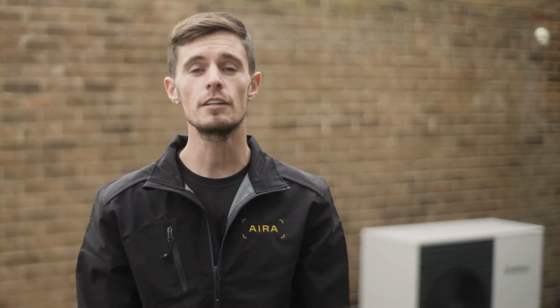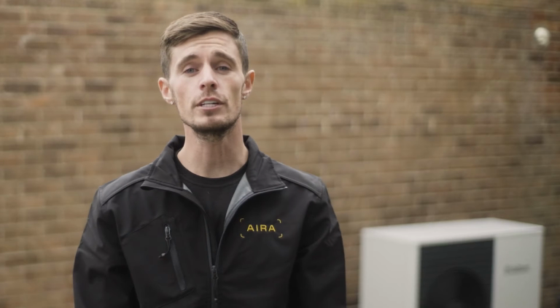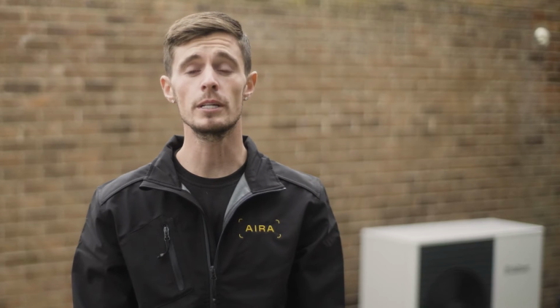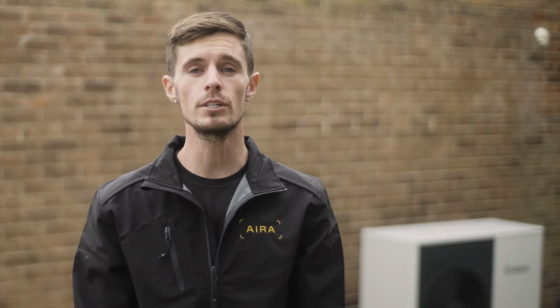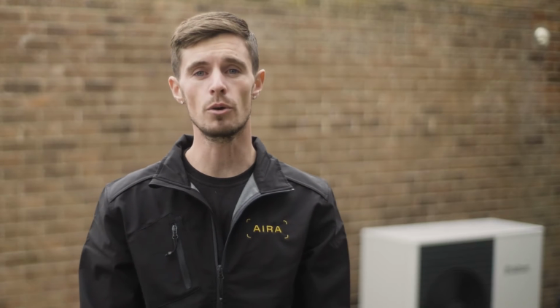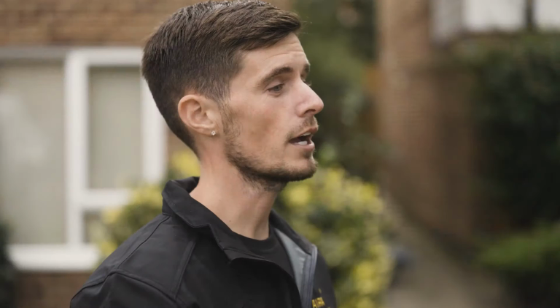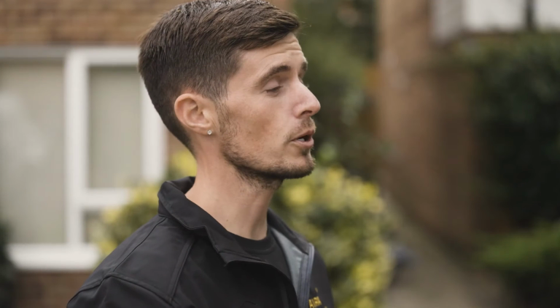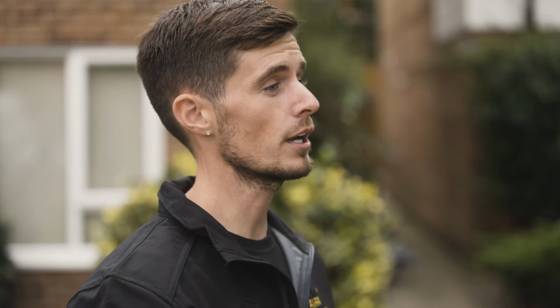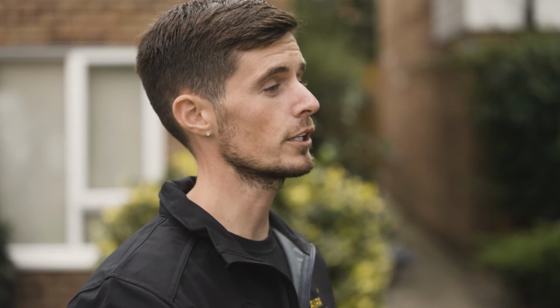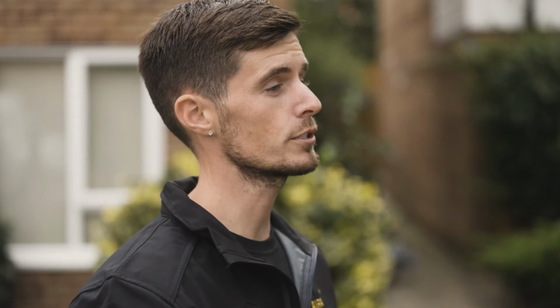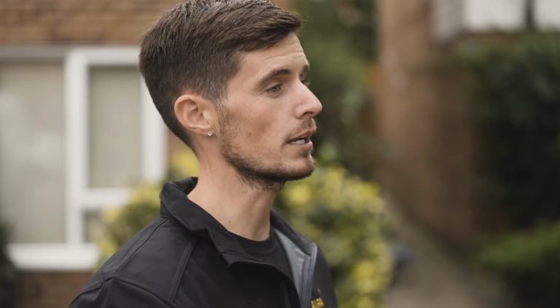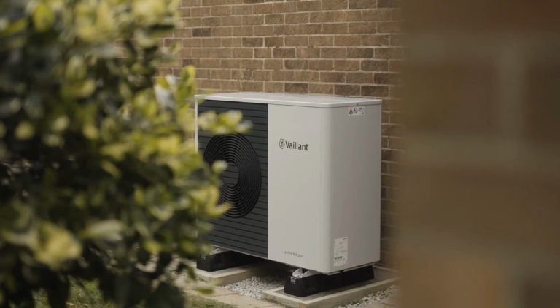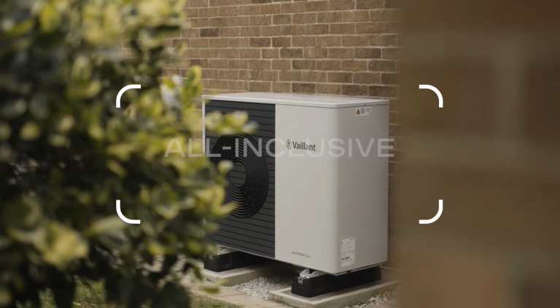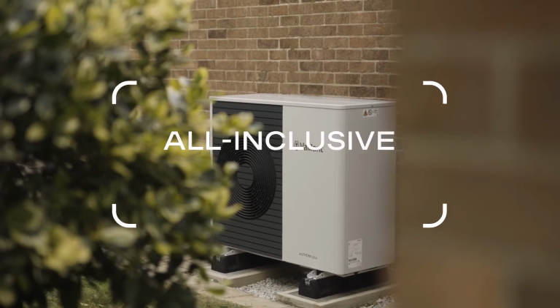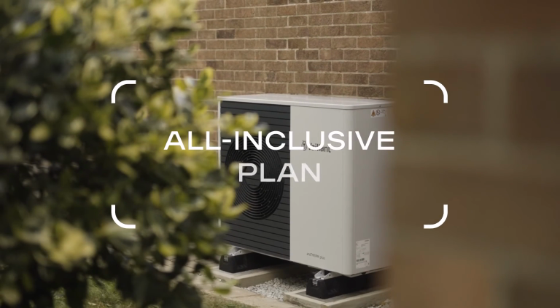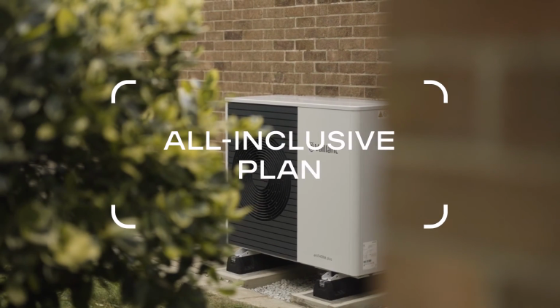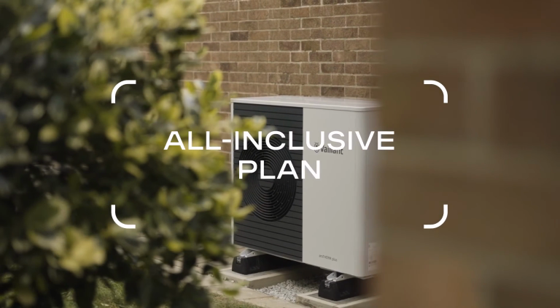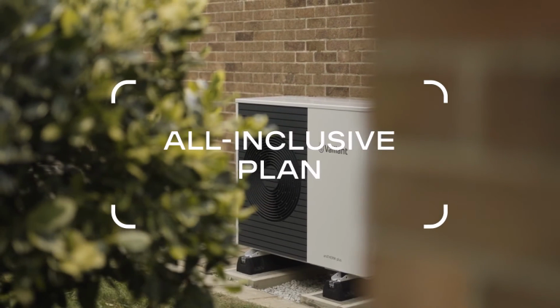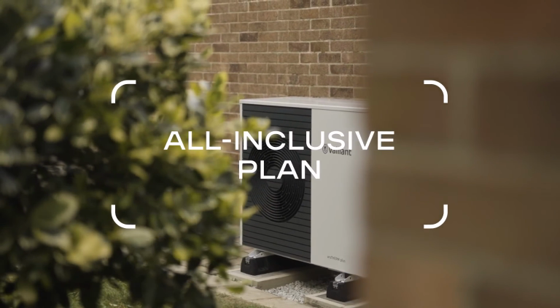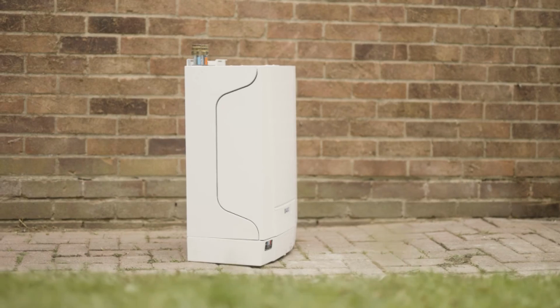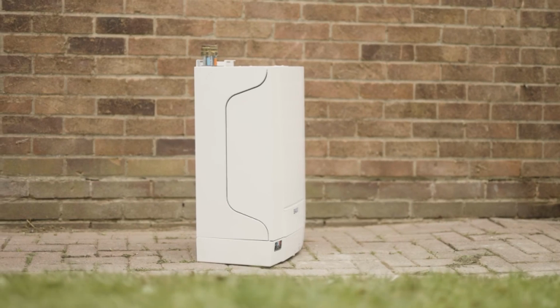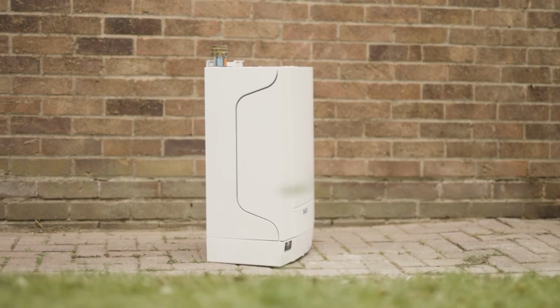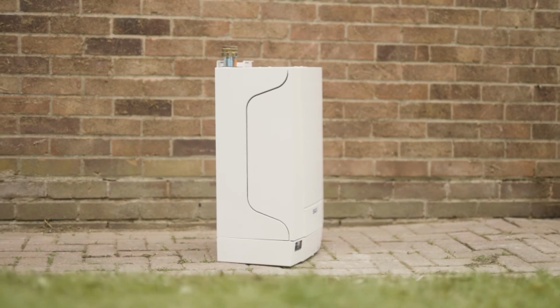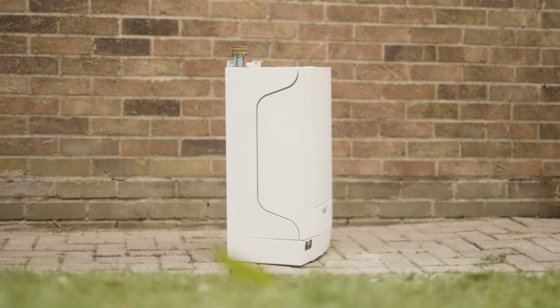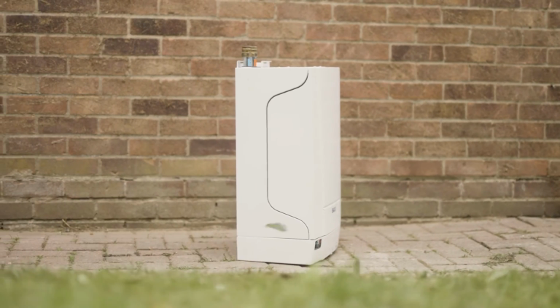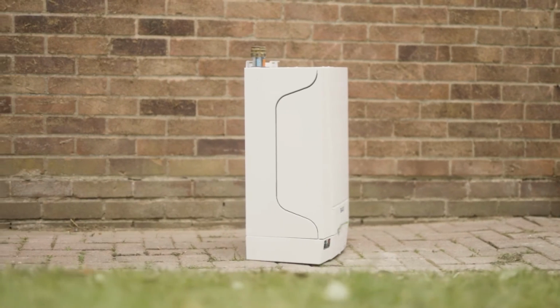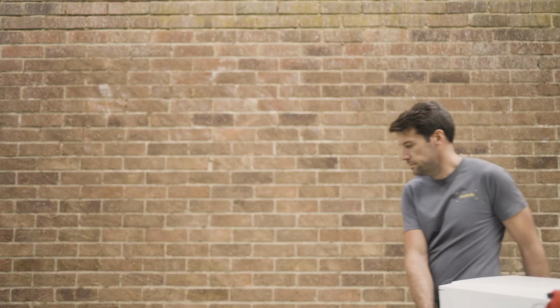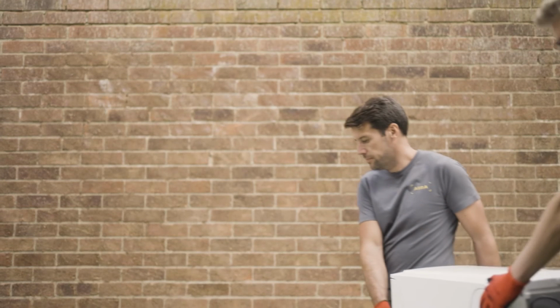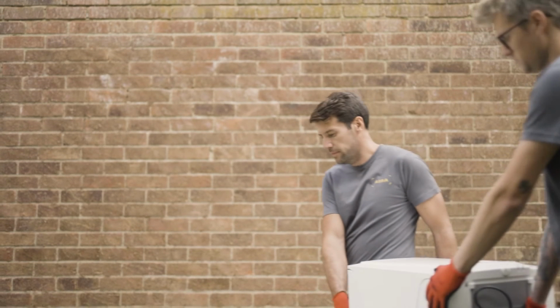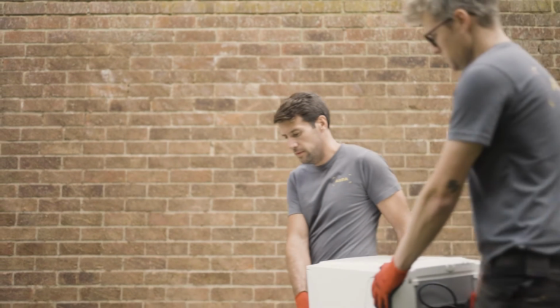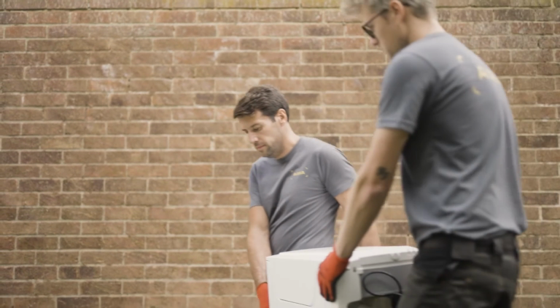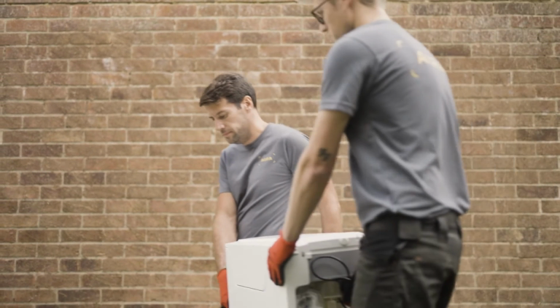Anything you need will be included in our quote as per your AERA inclusive plan. As part of your AERA all-inclusive plan, we will take away your old boiler and dispose of it responsibly, recycling what parts we can.